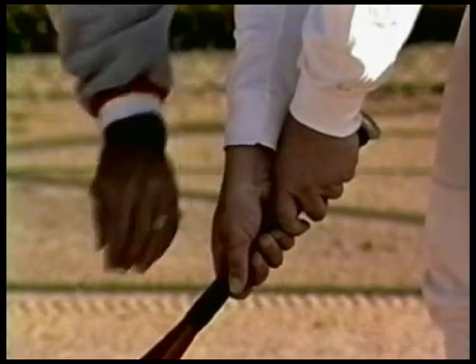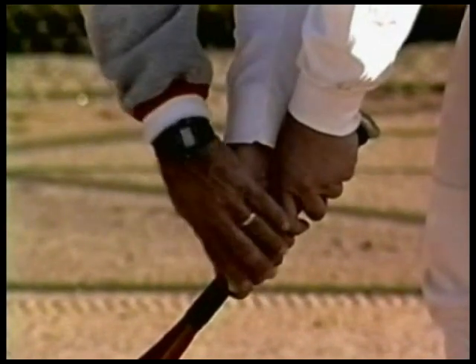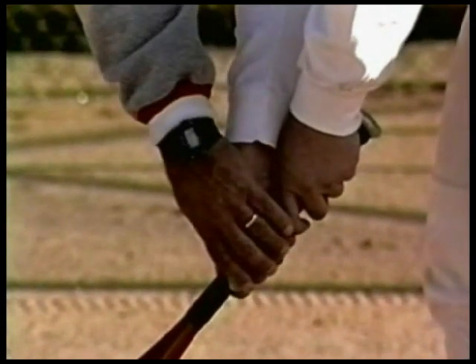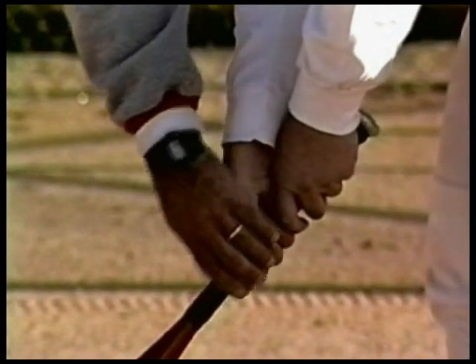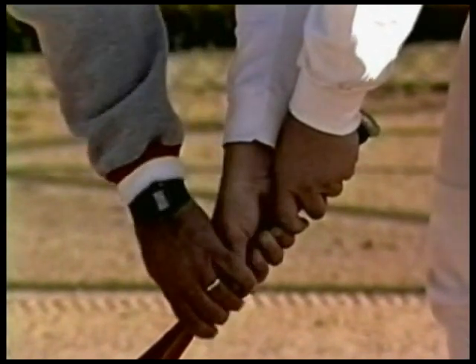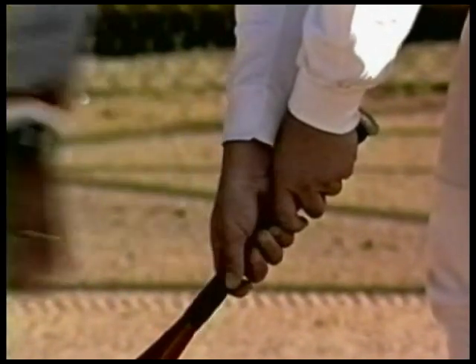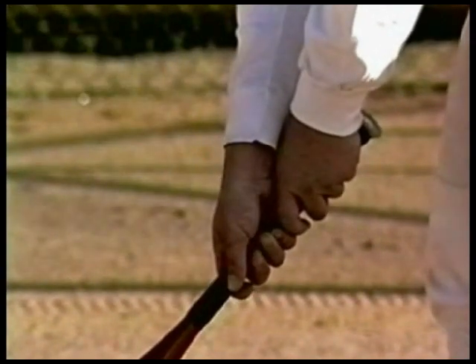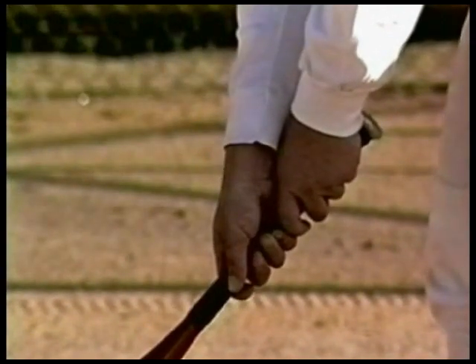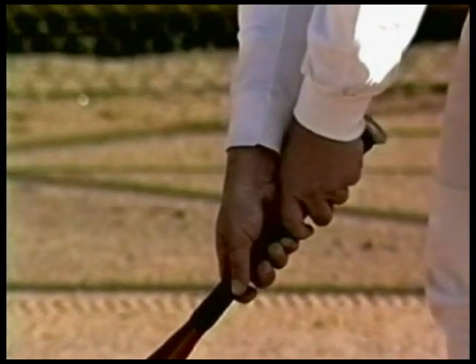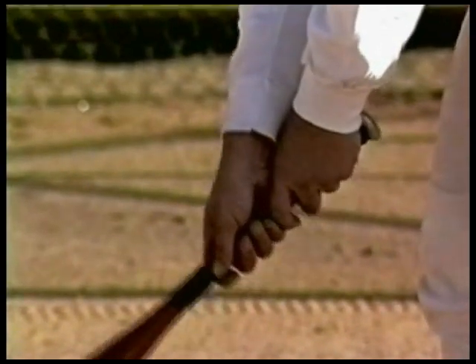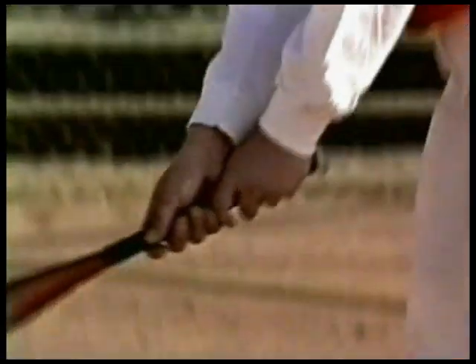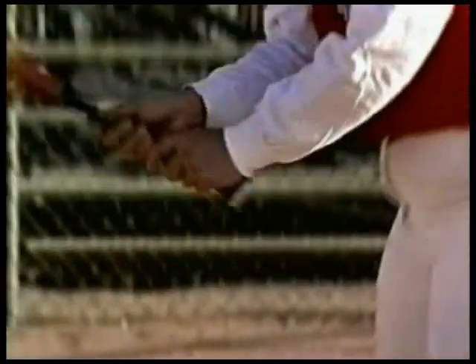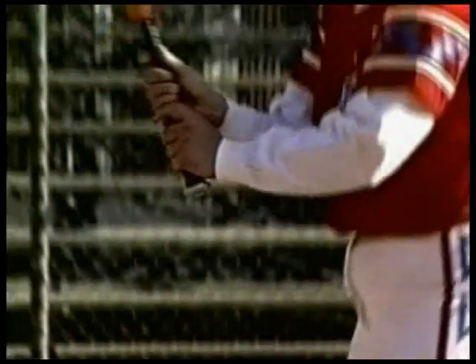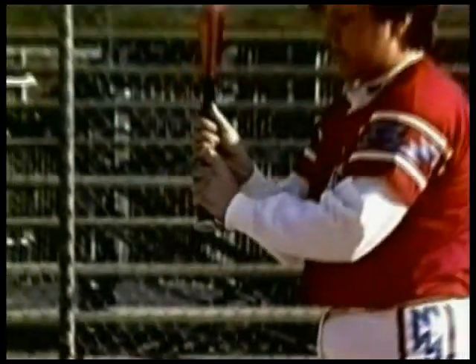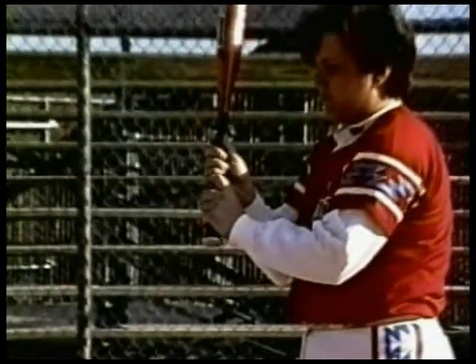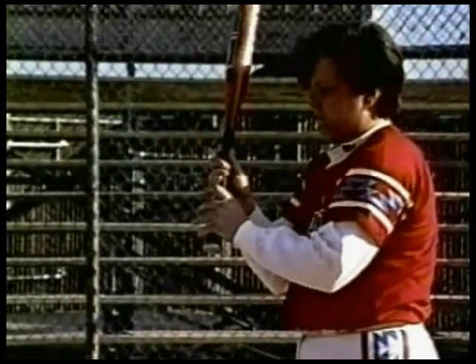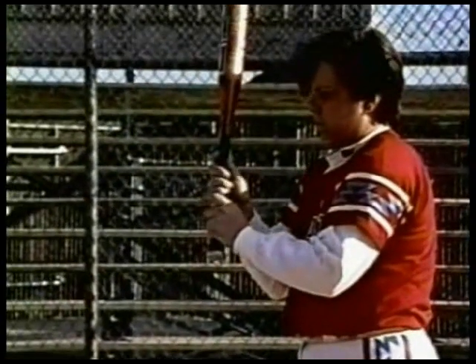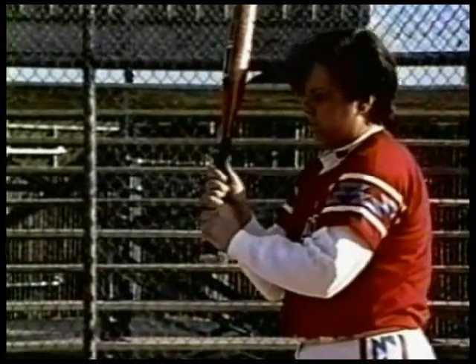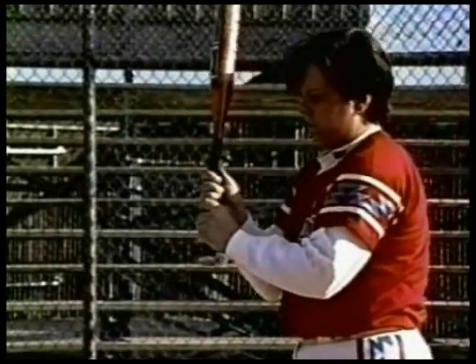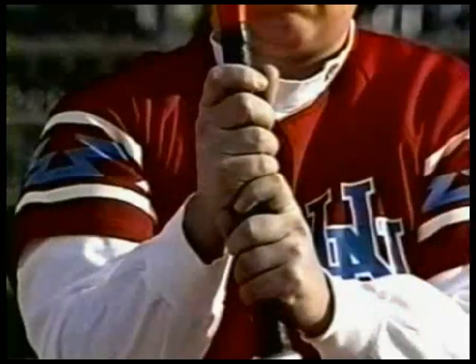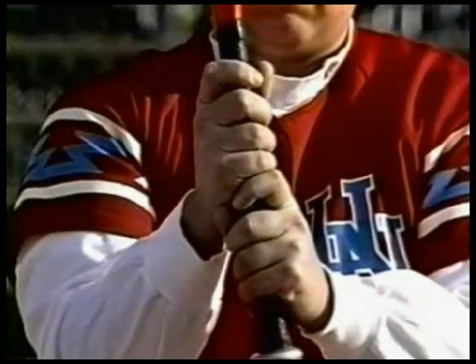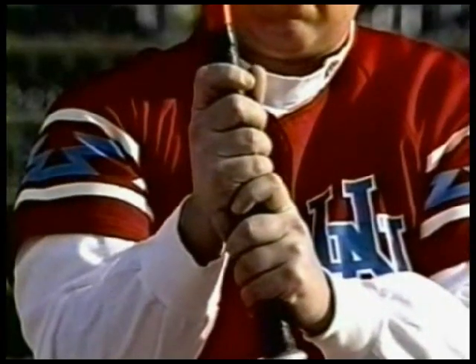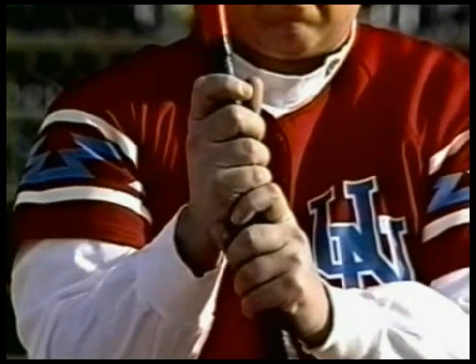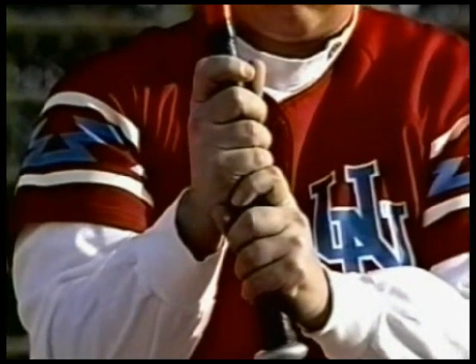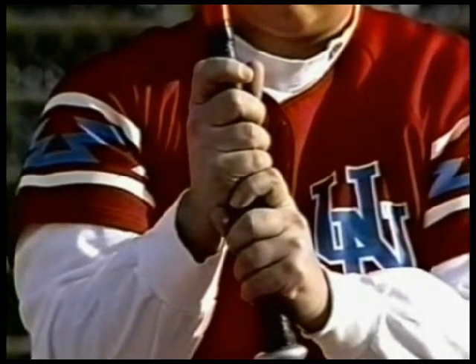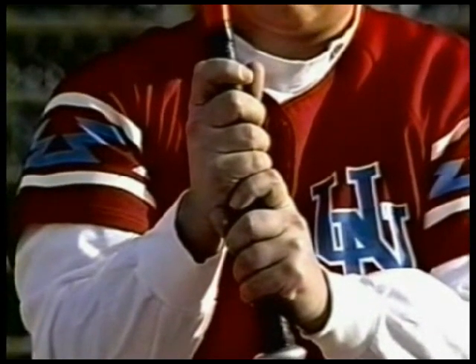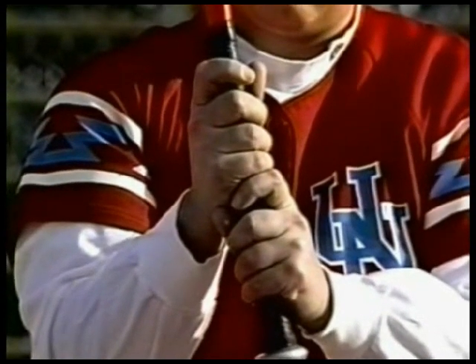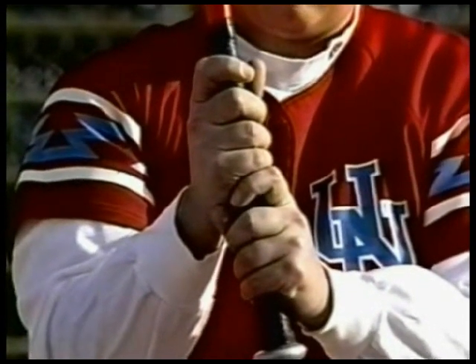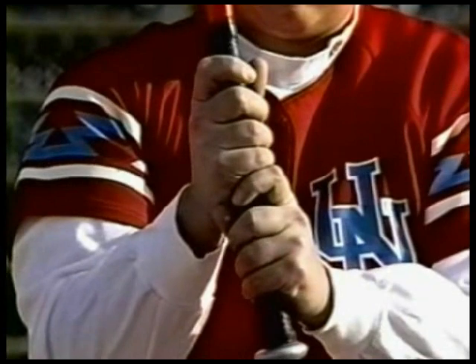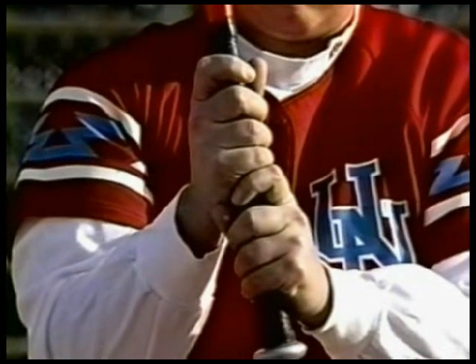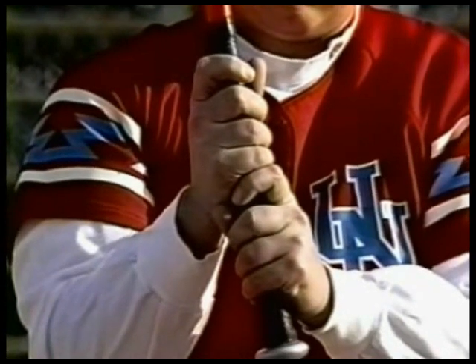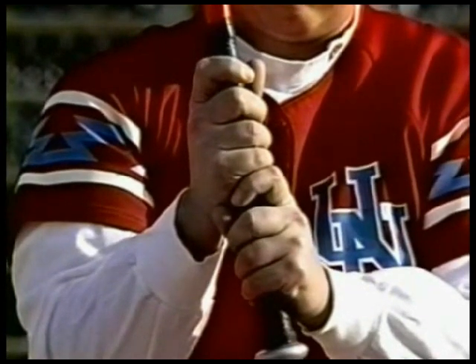She wraps her thumb around. Now she'll bring the bat up, align her middle knuckles, make sure they're straight, get the bat position where it feels good — and this is called the finger grip.